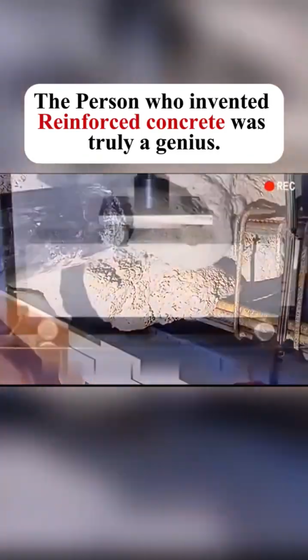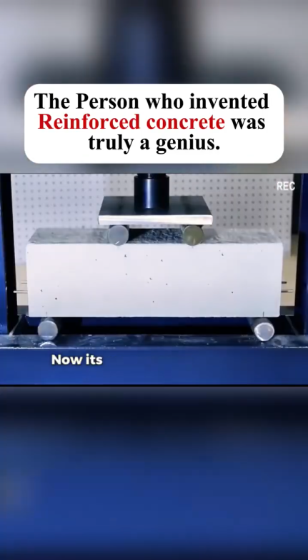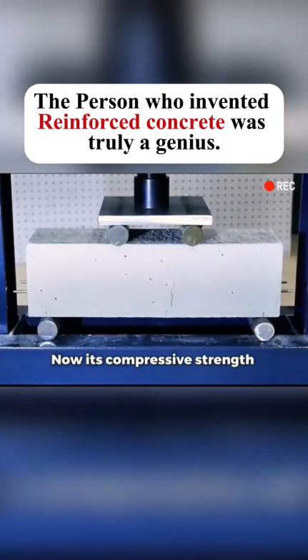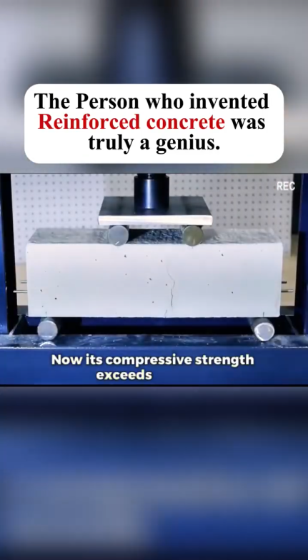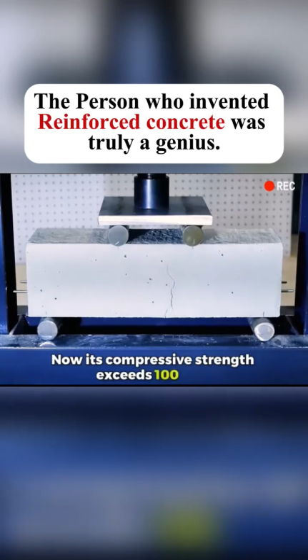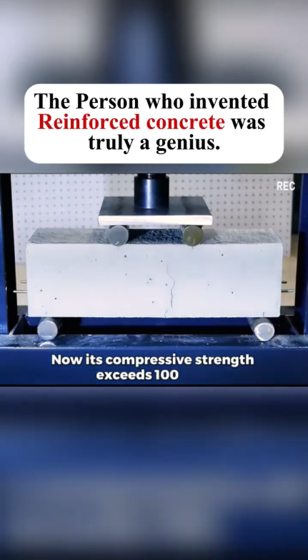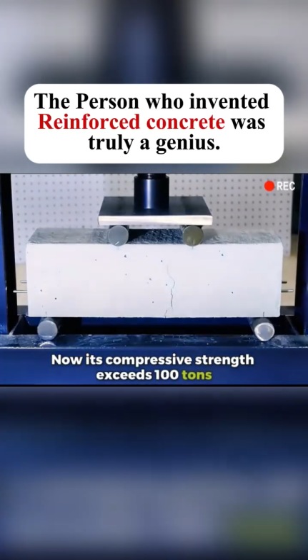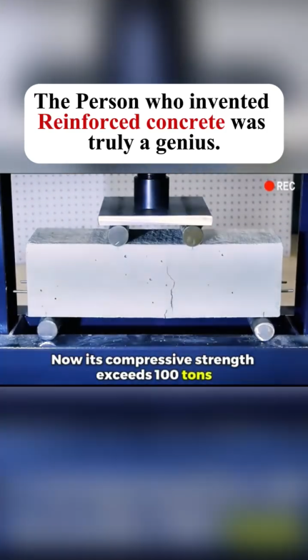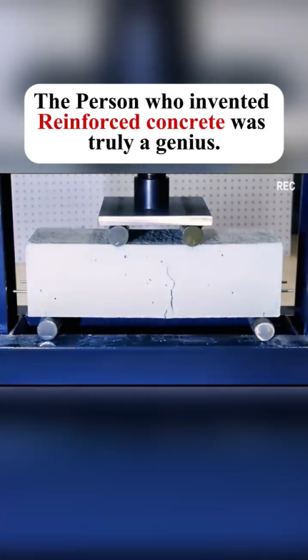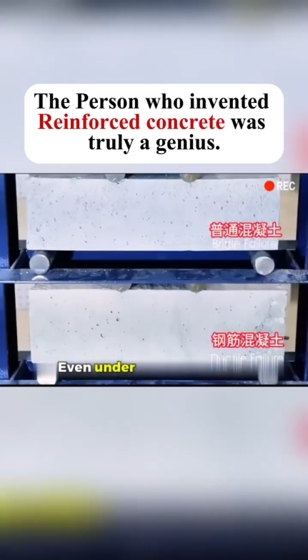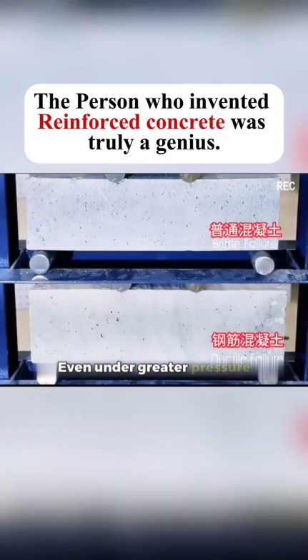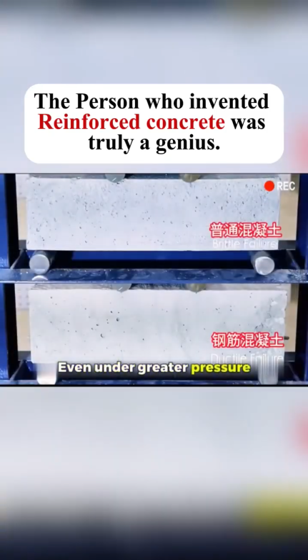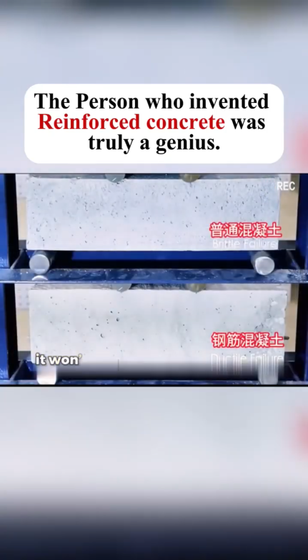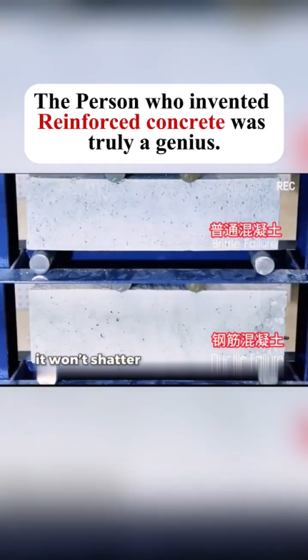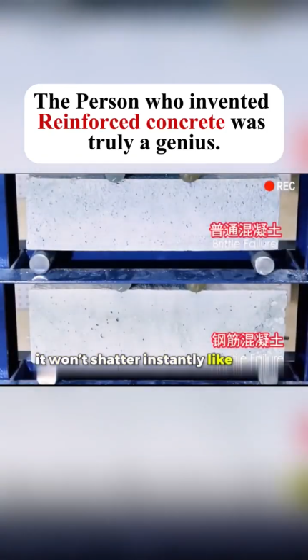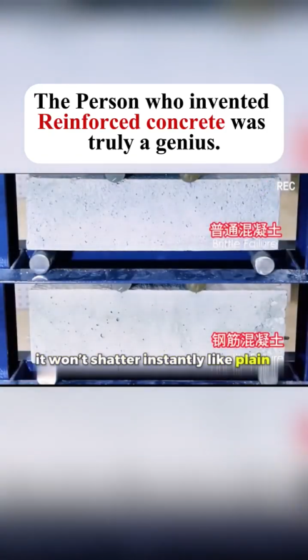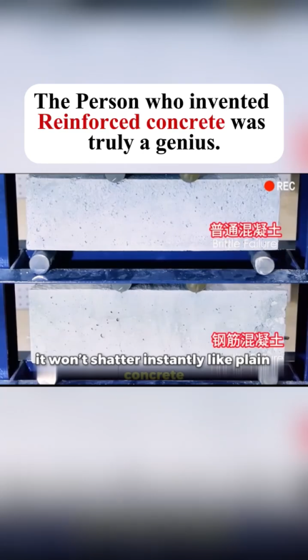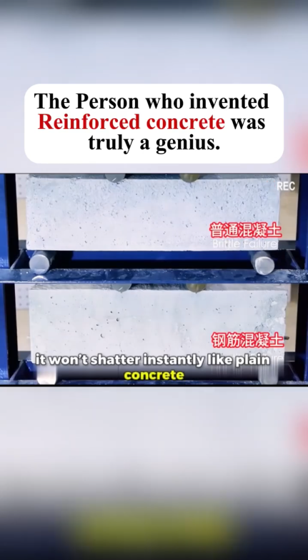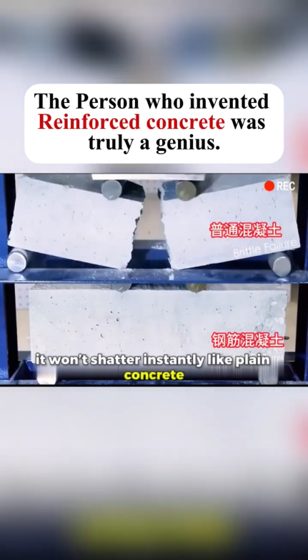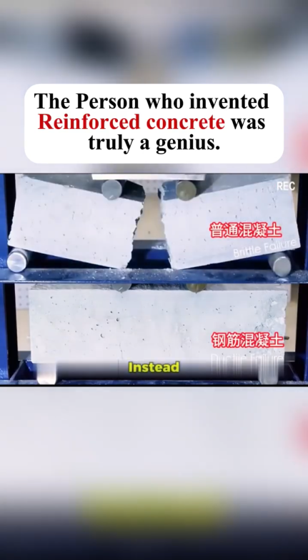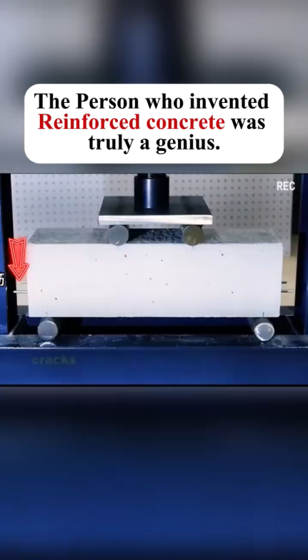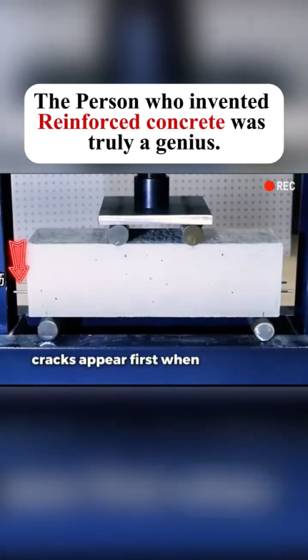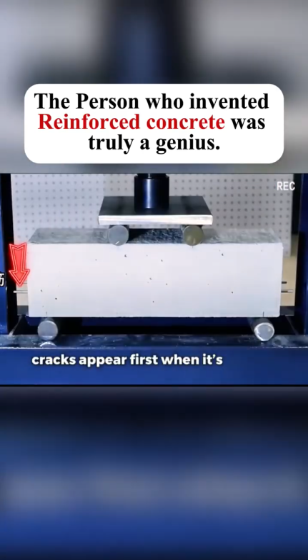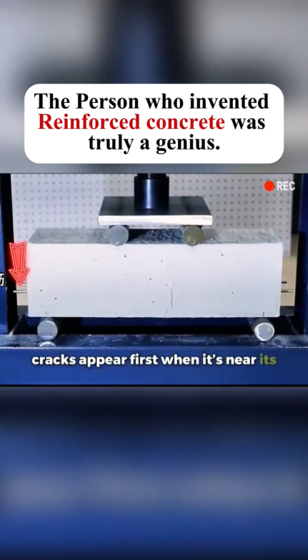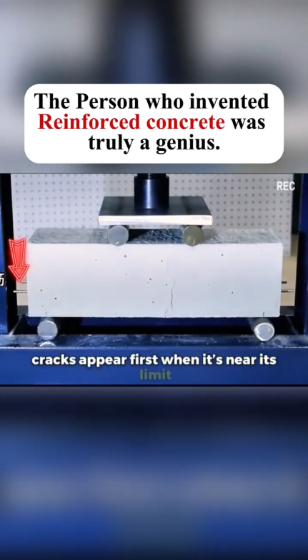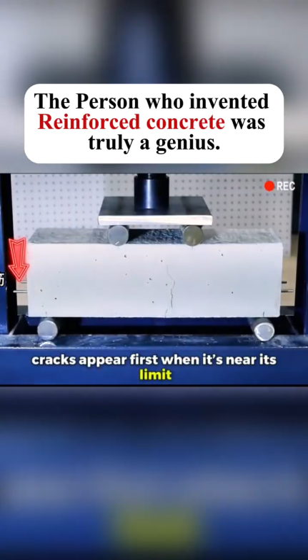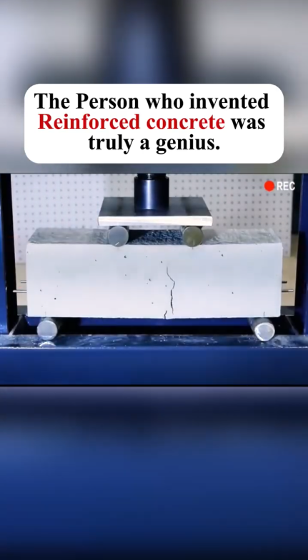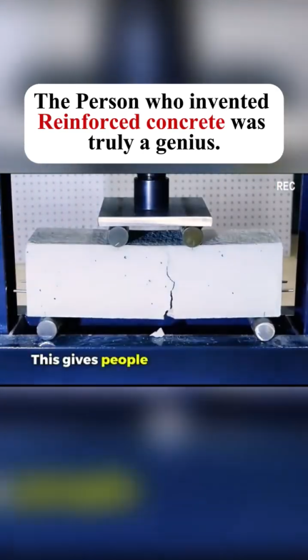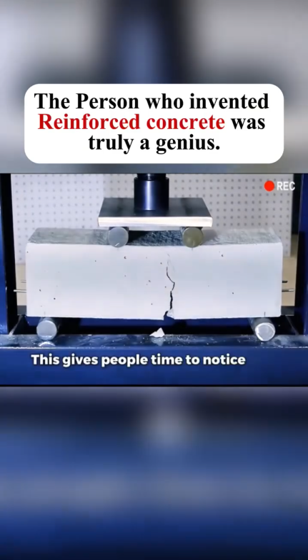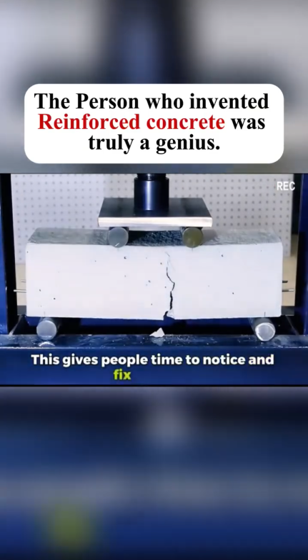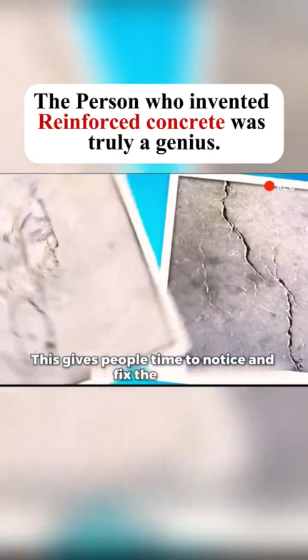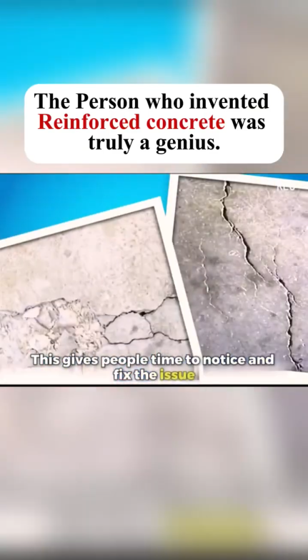Now its compressive strength exceeds 100 tons. Even under greater pressure, it won't shatter instantly like plain concrete. Instead, cracks appear first when it's near its limit. This gives people time to notice and fix the issue.